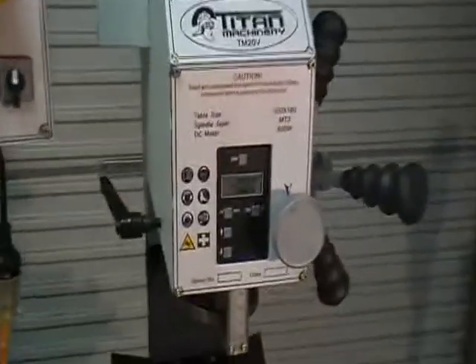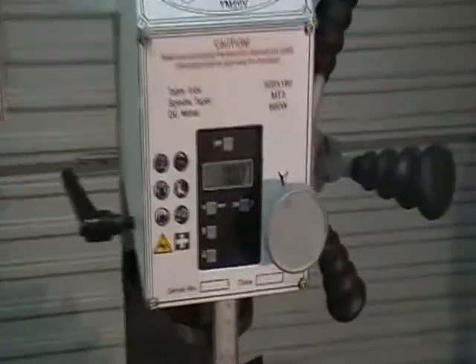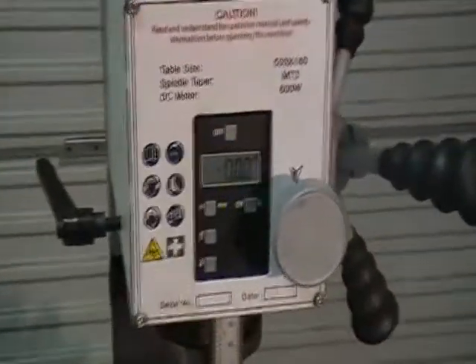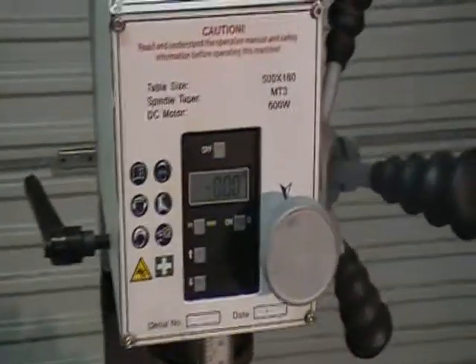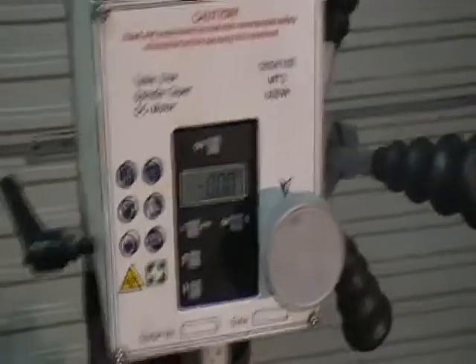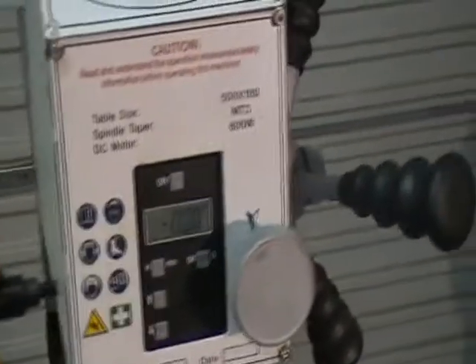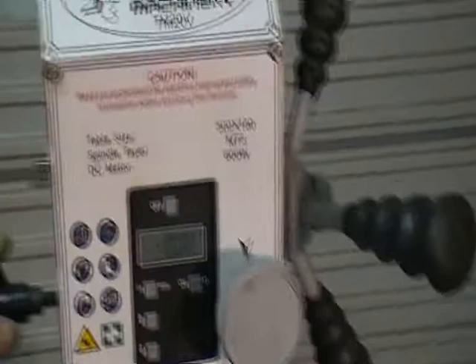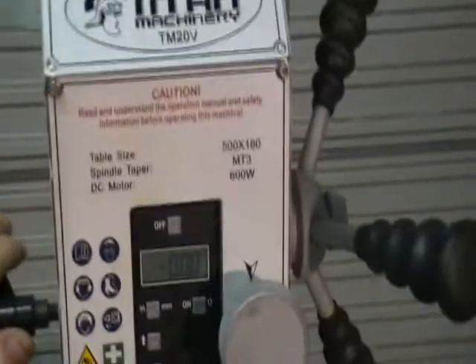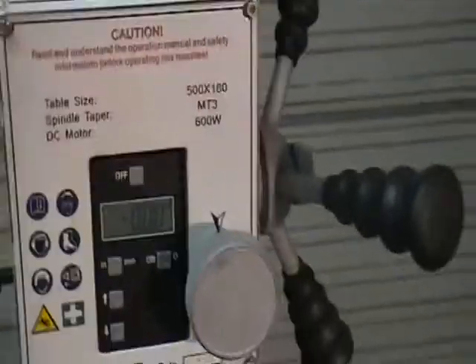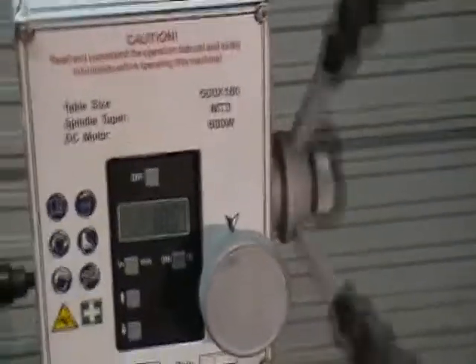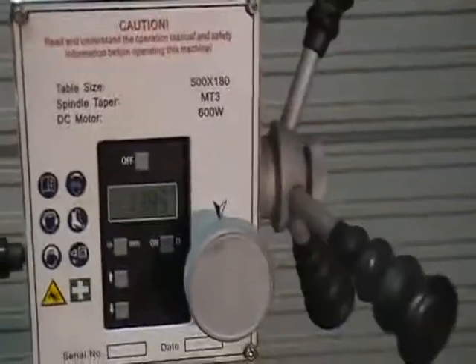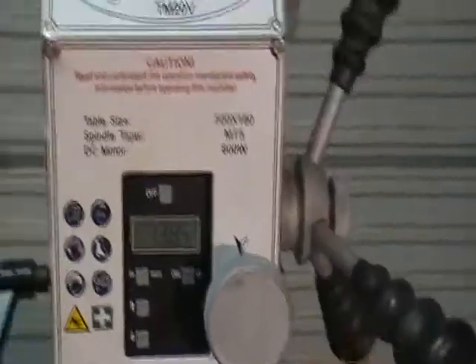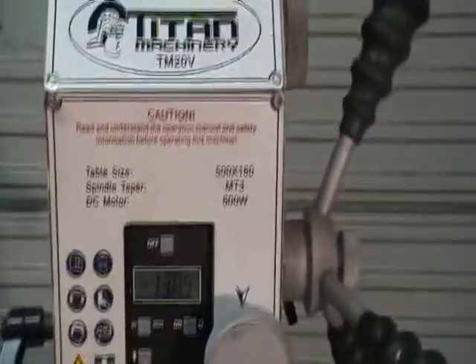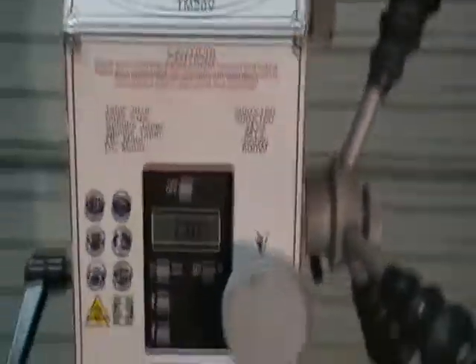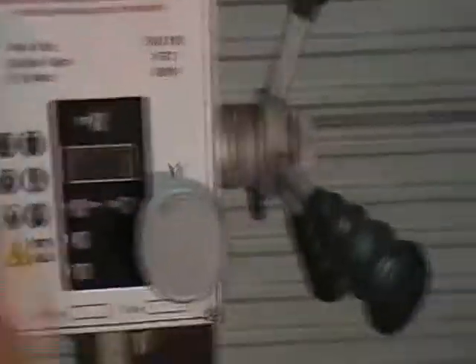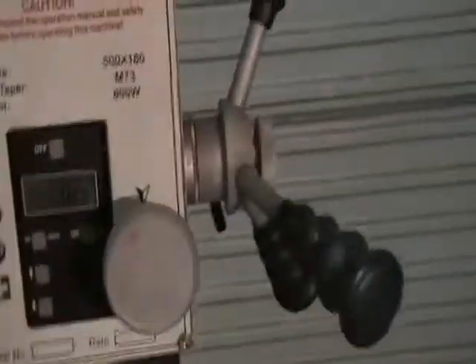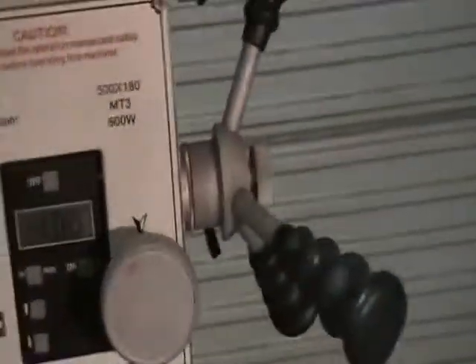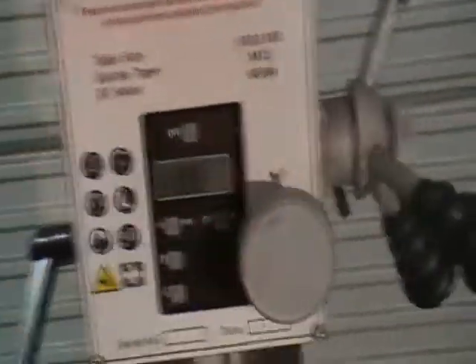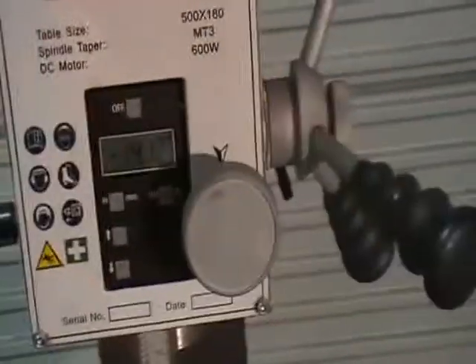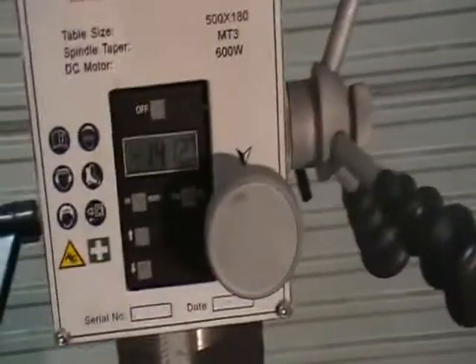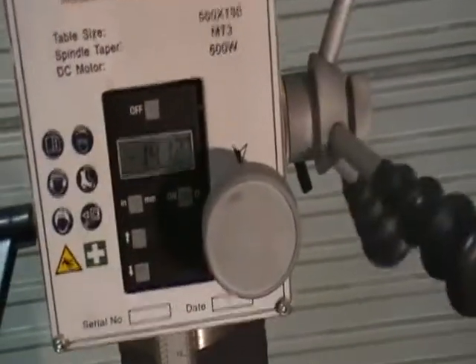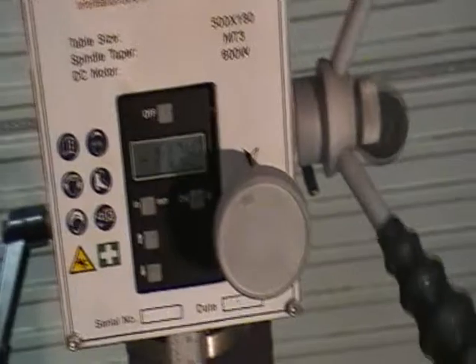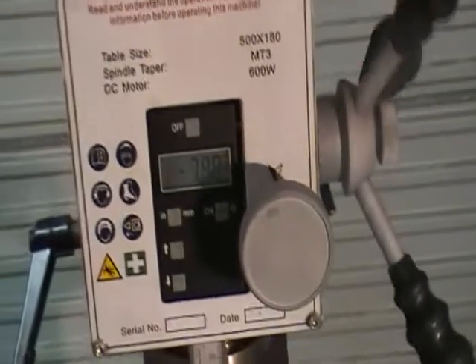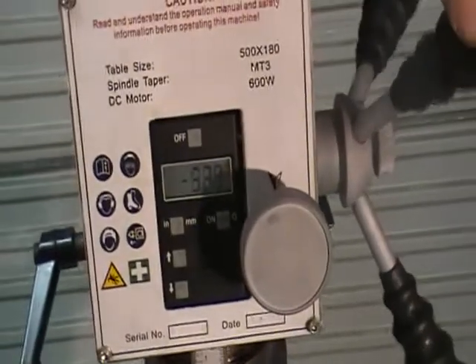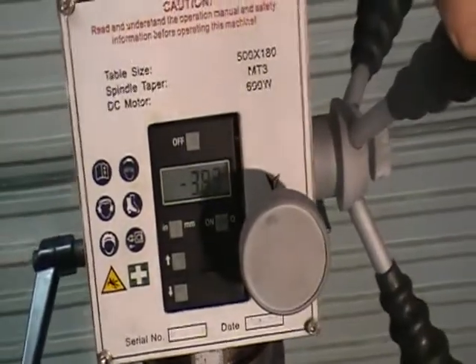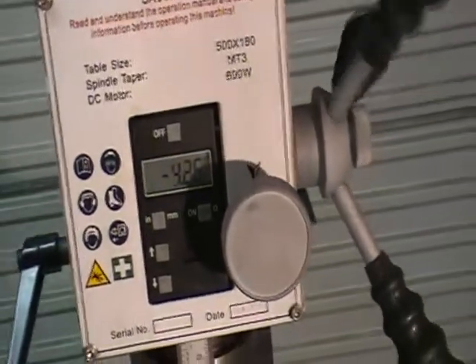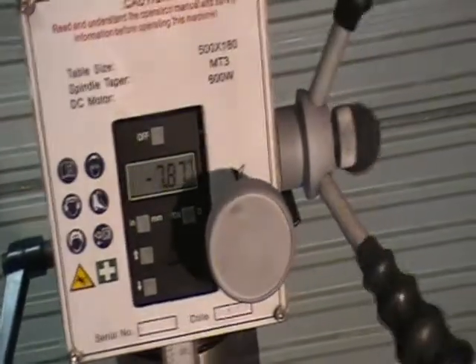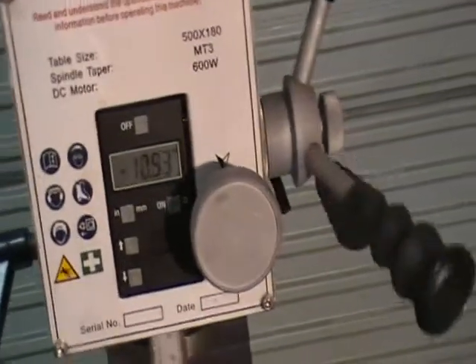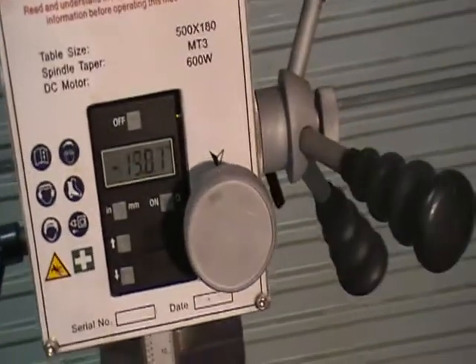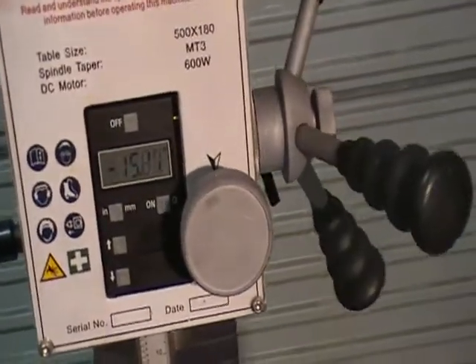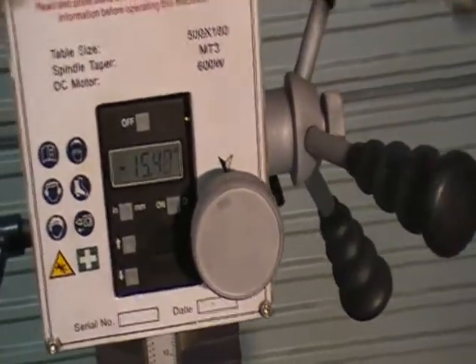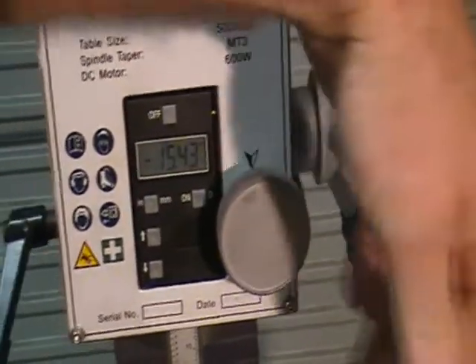You've got your digital depth stop there, so you can set your depth — a handy little feature.